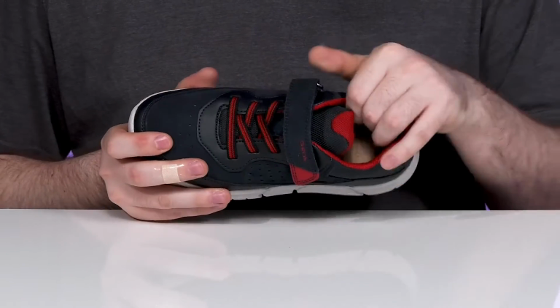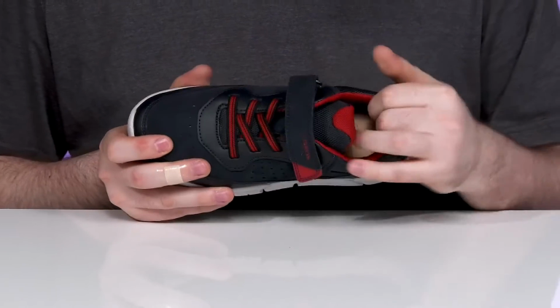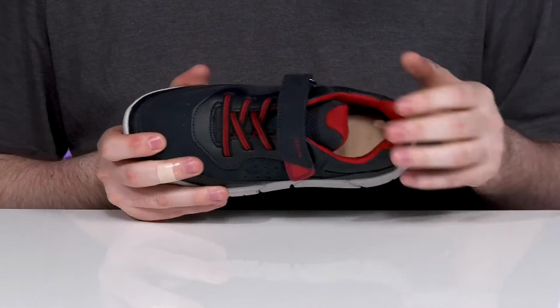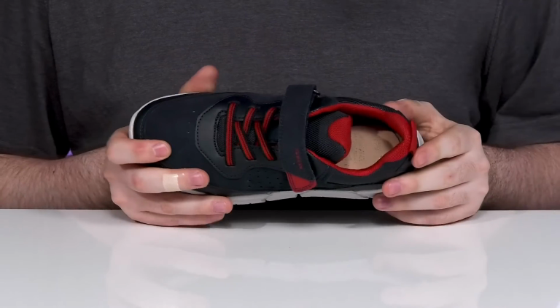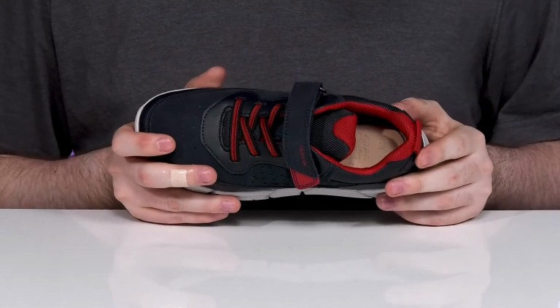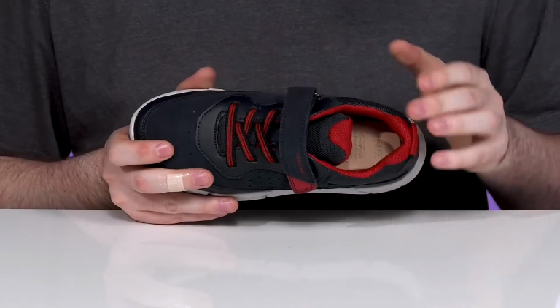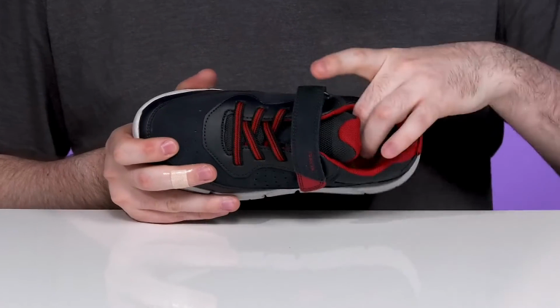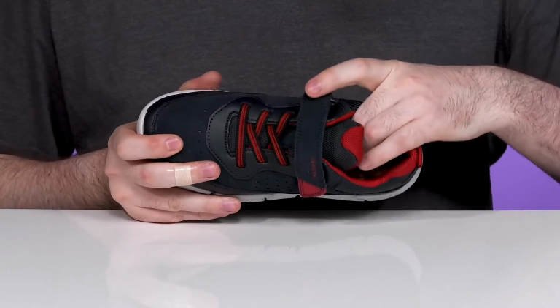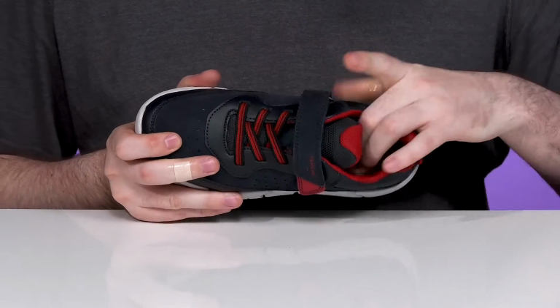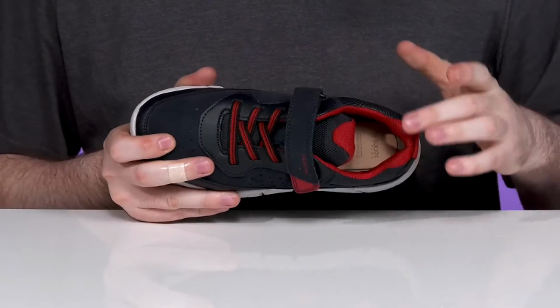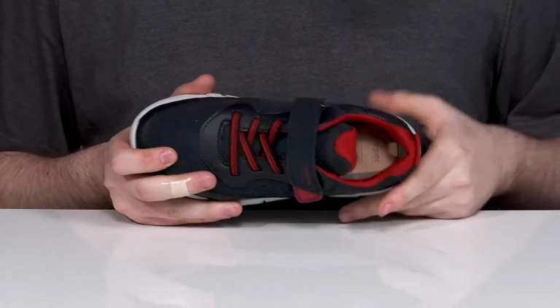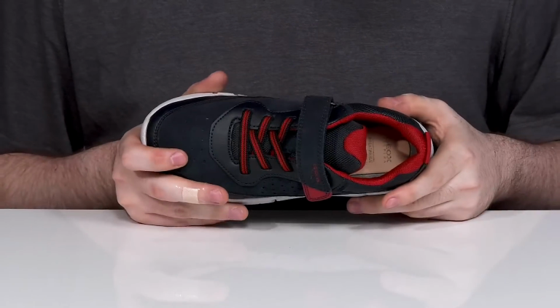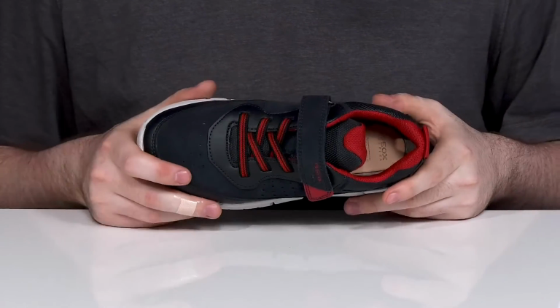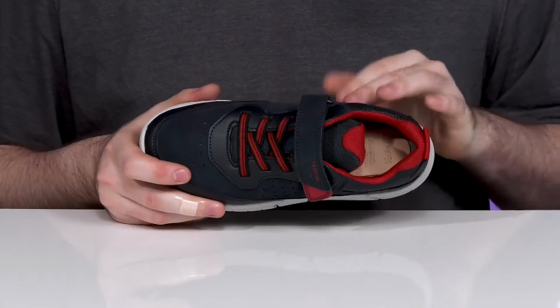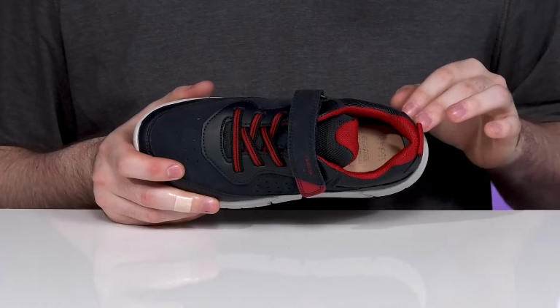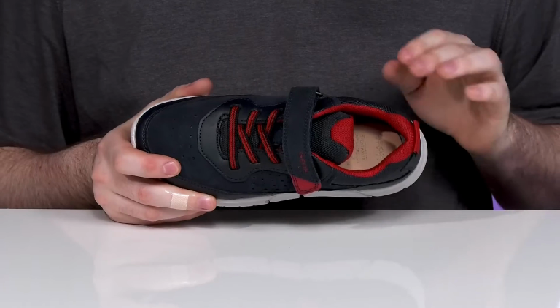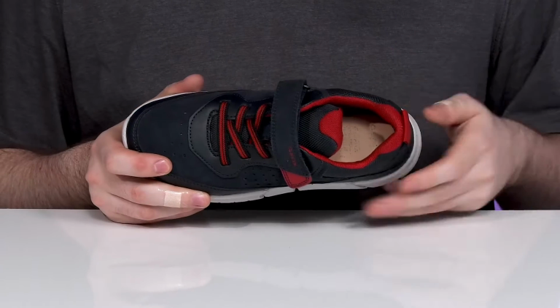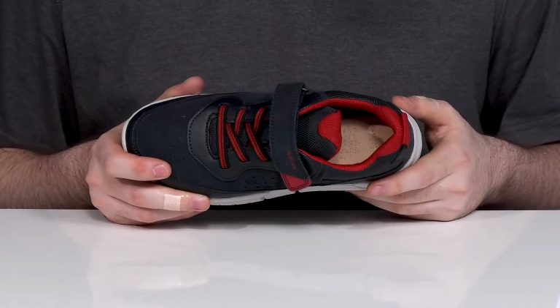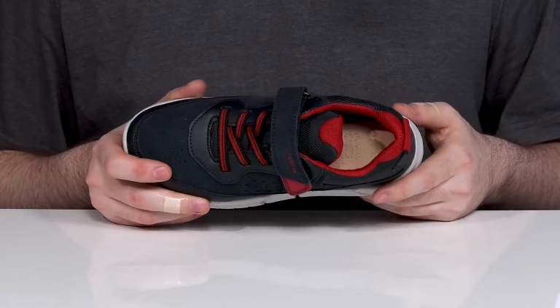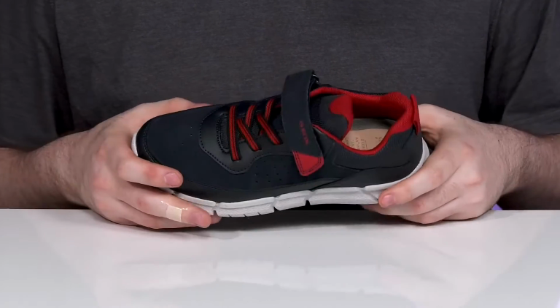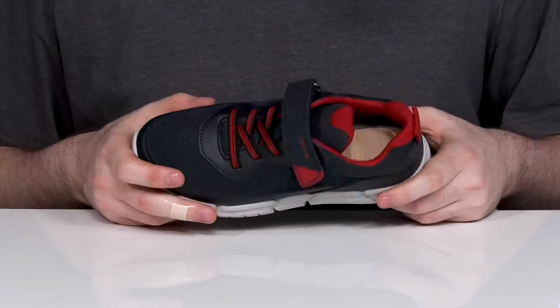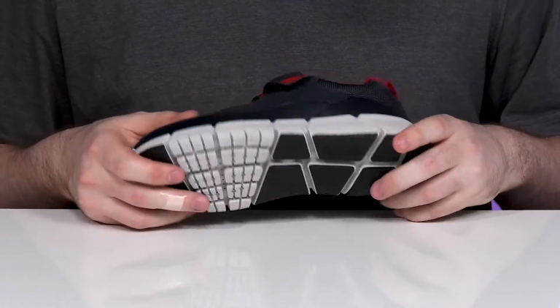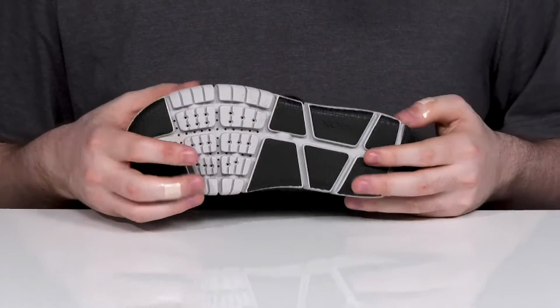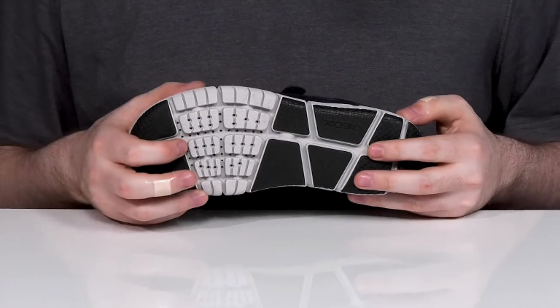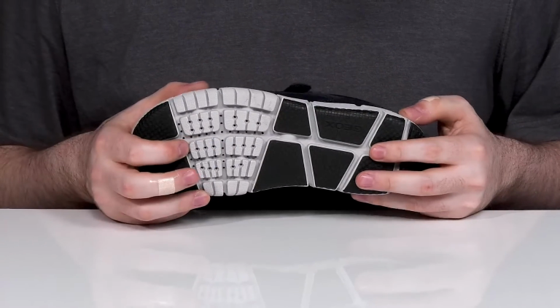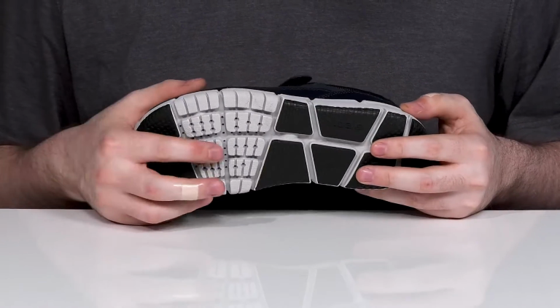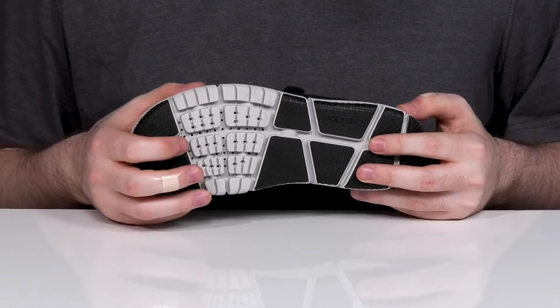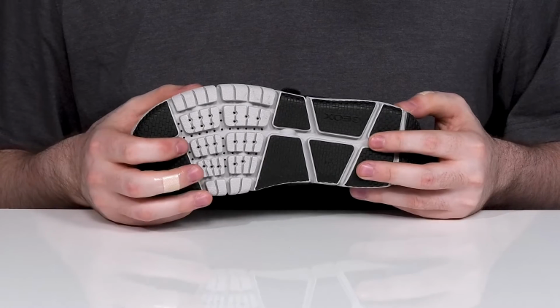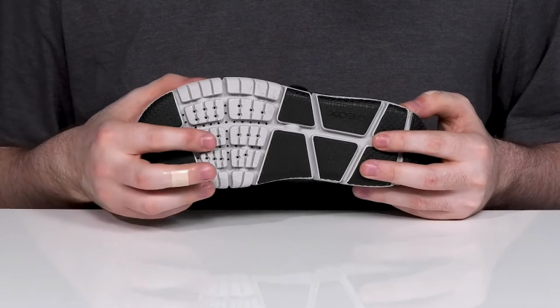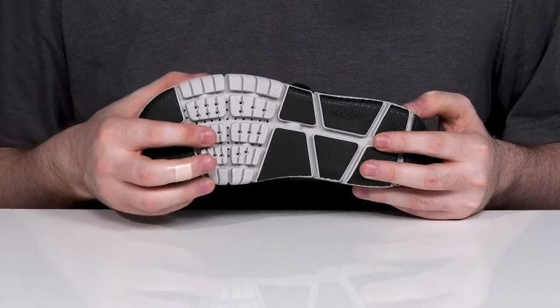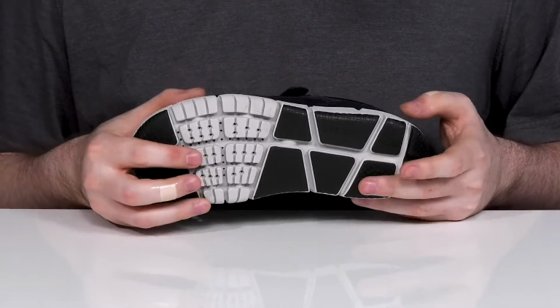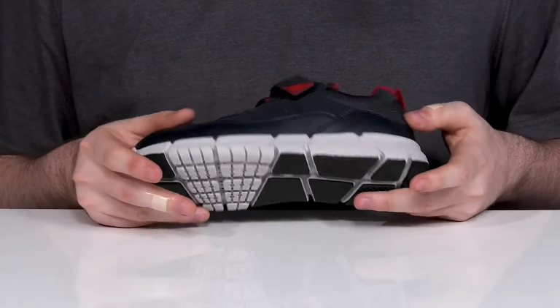Inside is breathable mesh that keeps it super breathable and clean, with a foam footbed in the bottom that's antimicrobial, fighting off odors as well as sweat. It has a perforated toe that allows all moisture to escape the bottom of the shoe but won't let anything back on the inside.